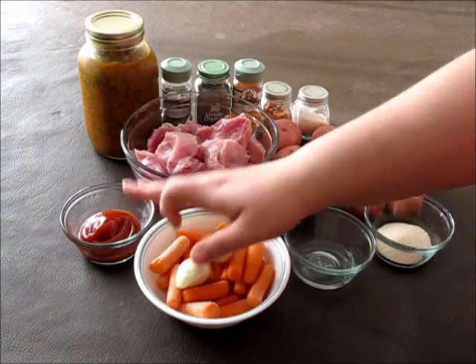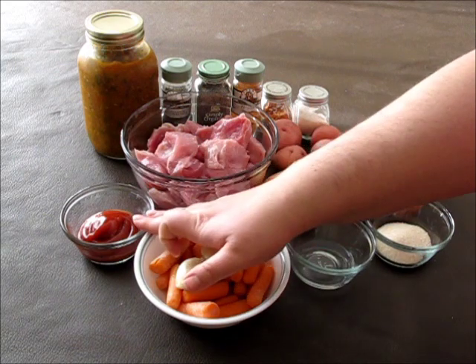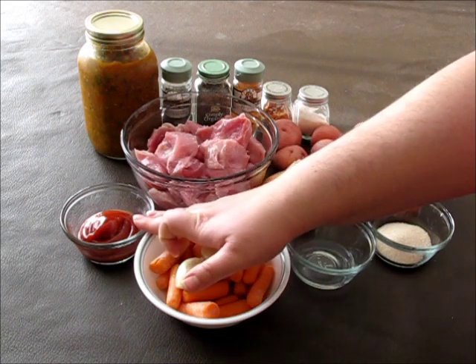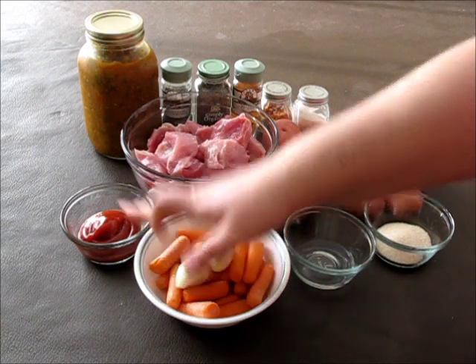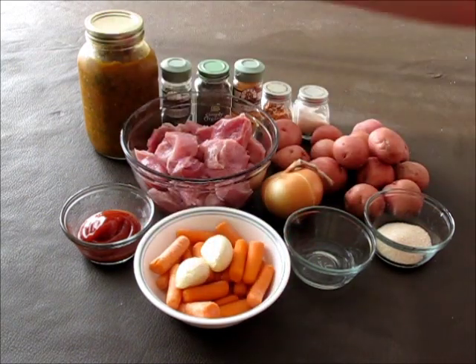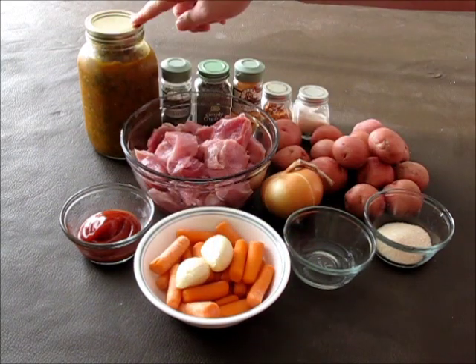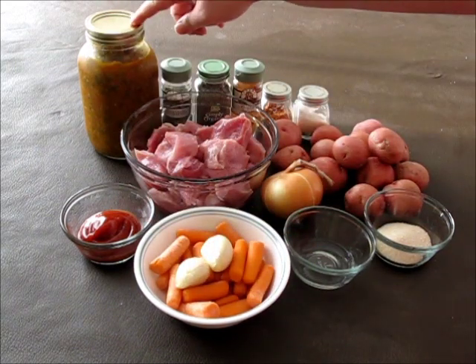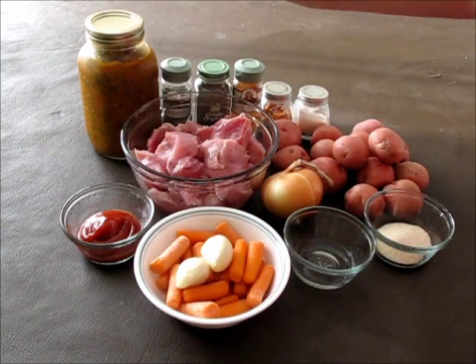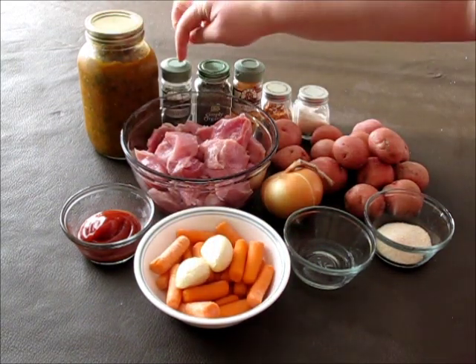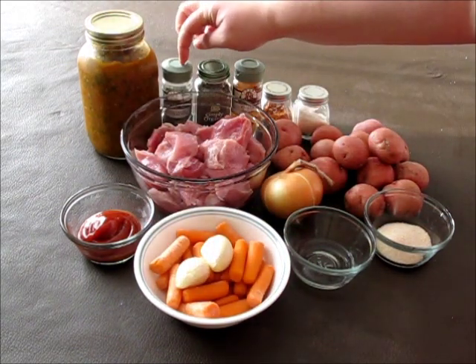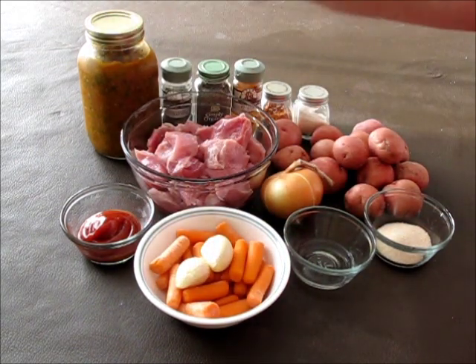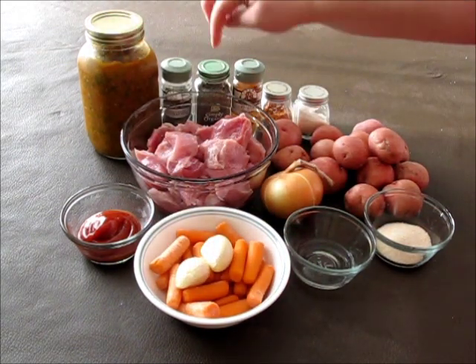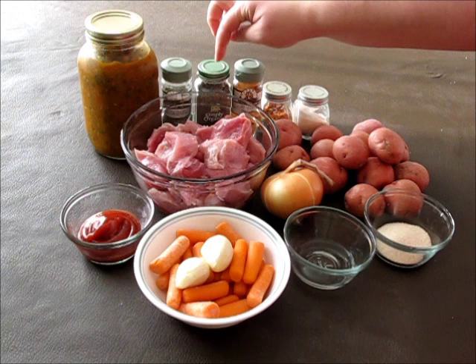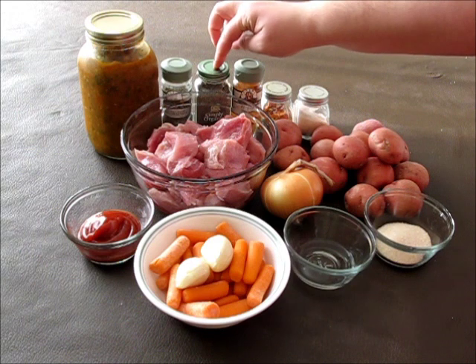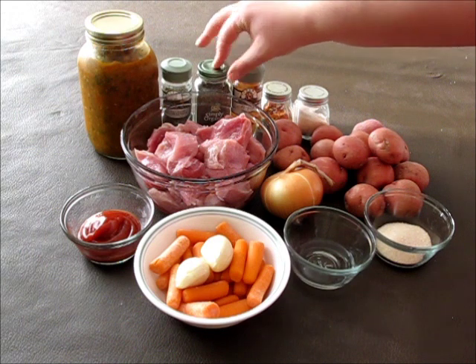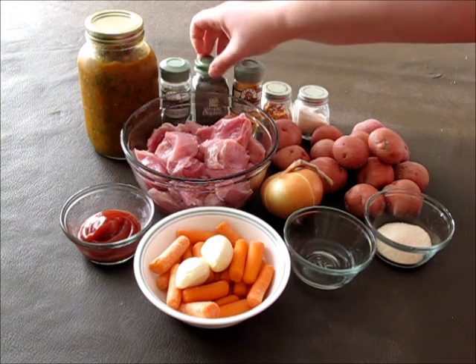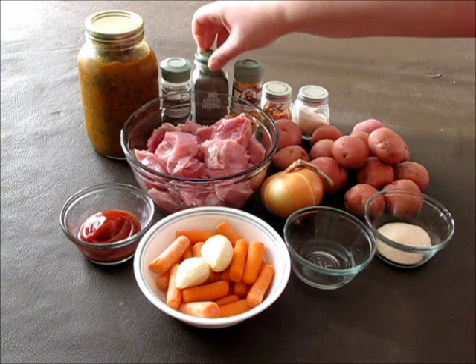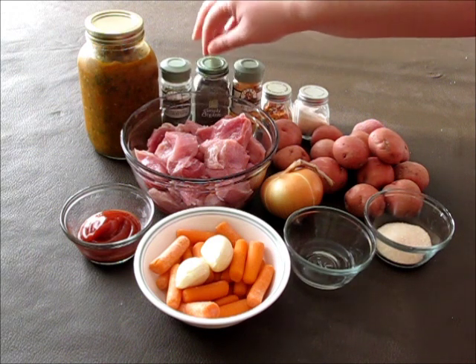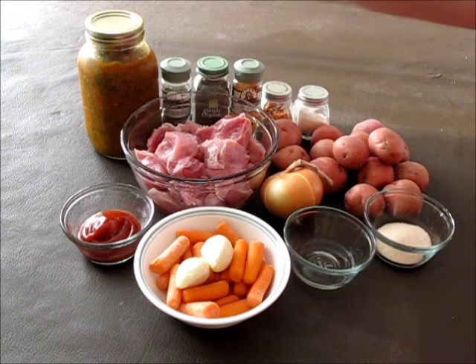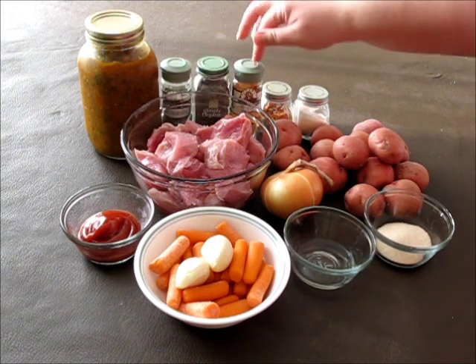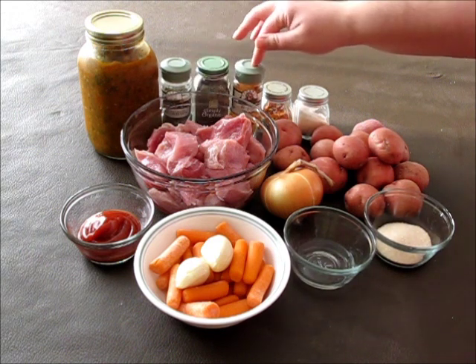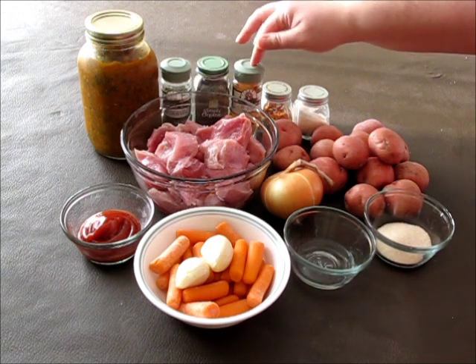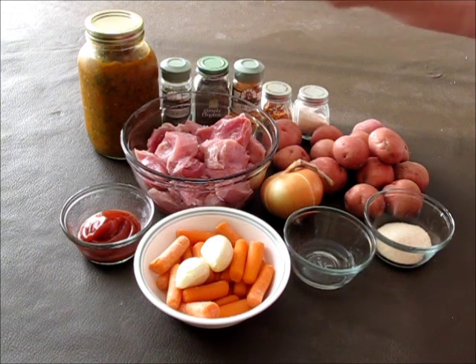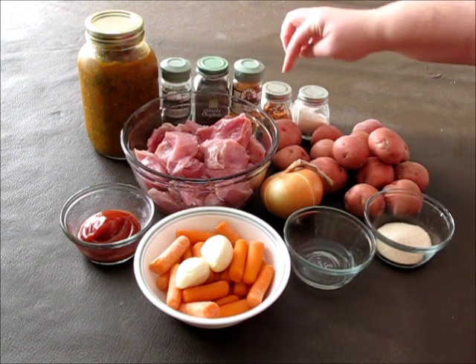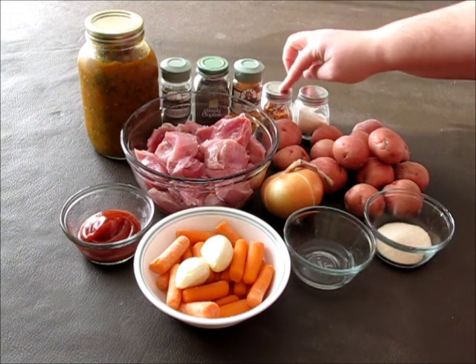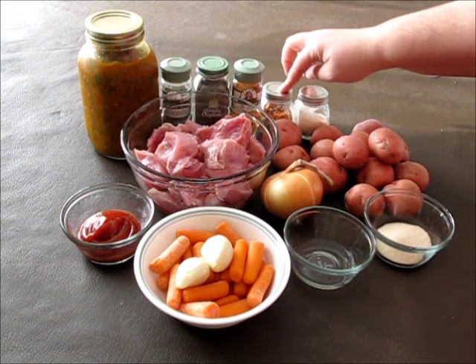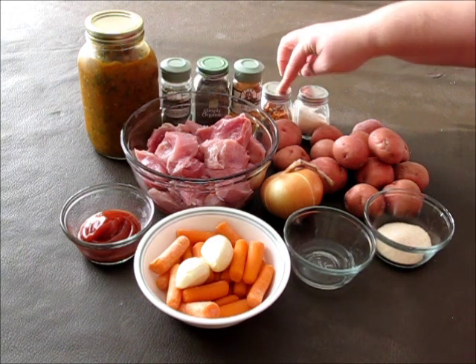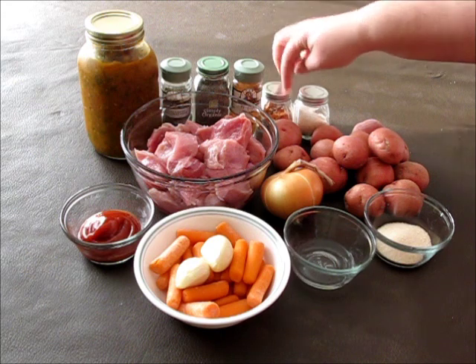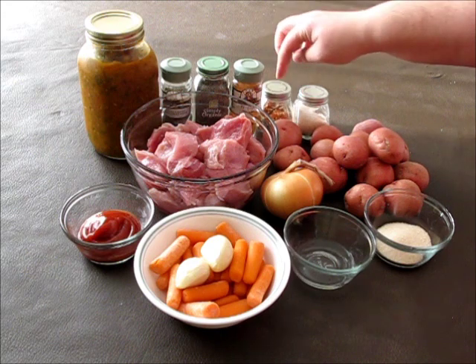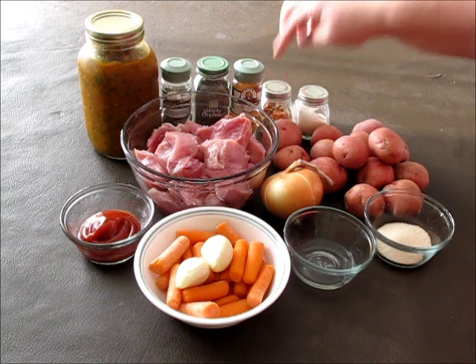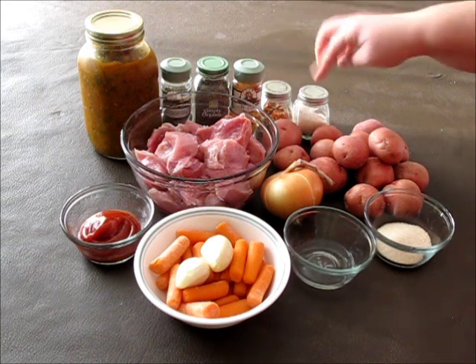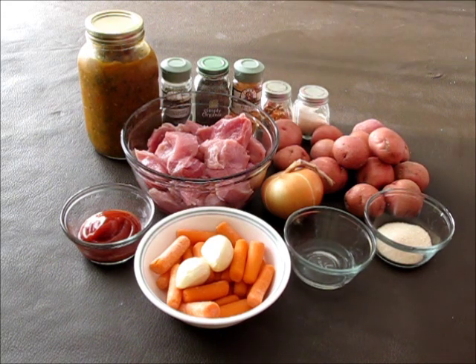You'll also need tomato paste, tomato sauce, thyme leaves, crushed black pepper, sweet paprika, crushed red chili flakes, and salt.